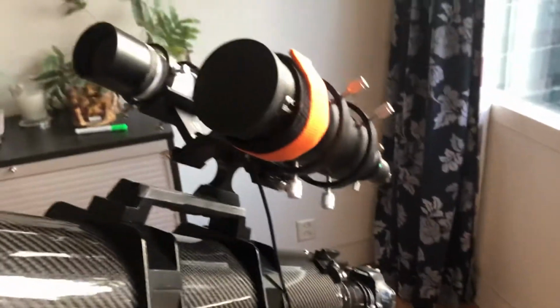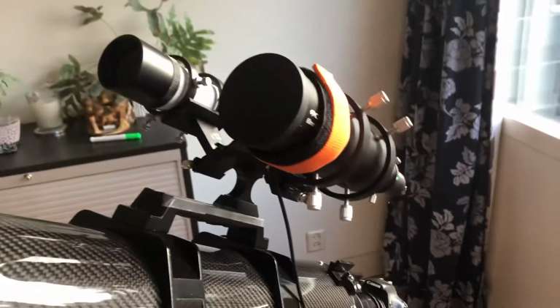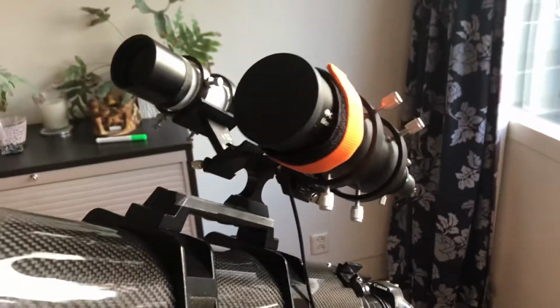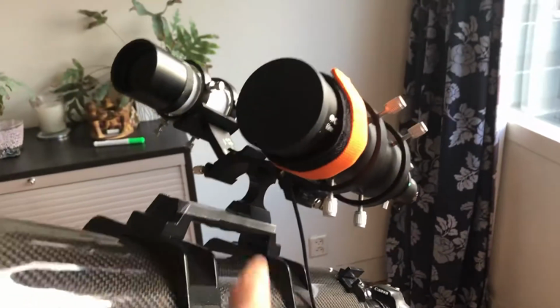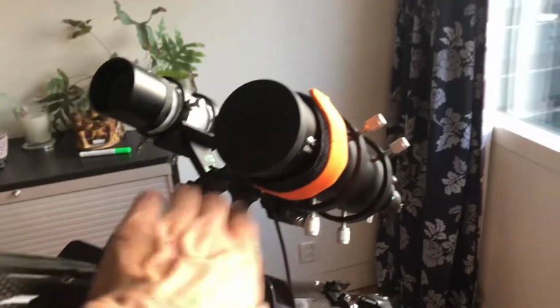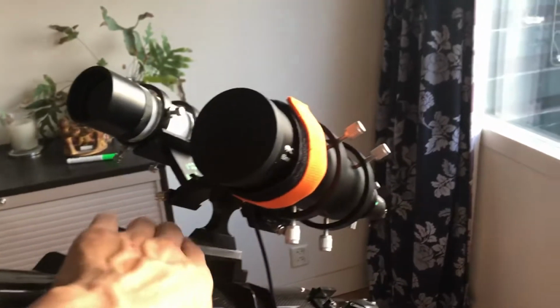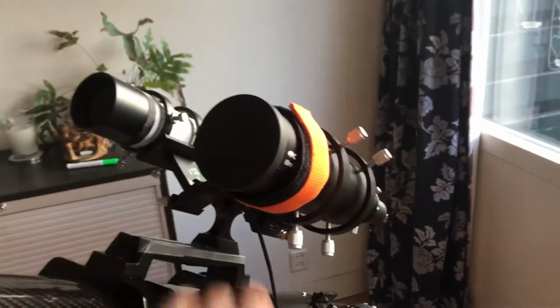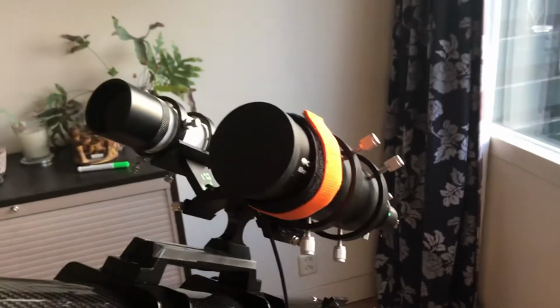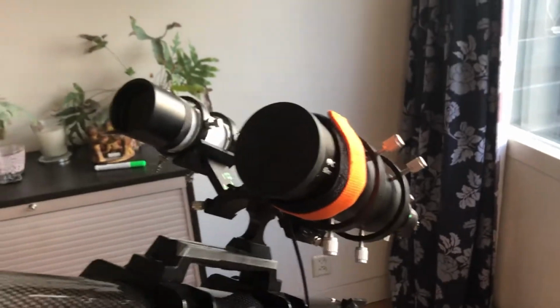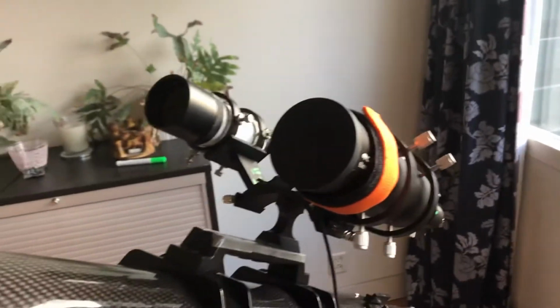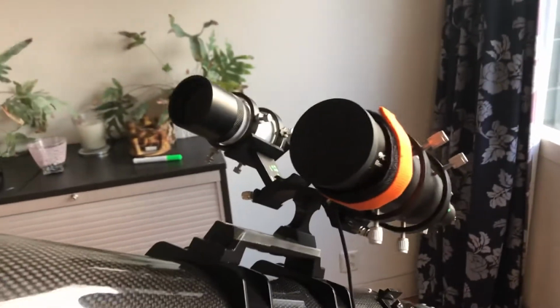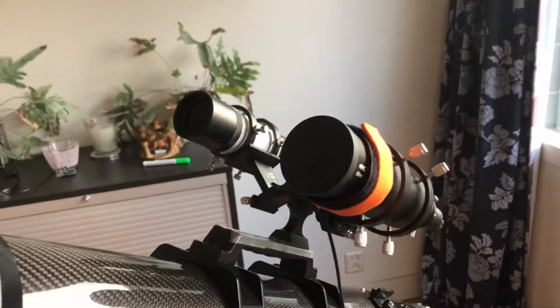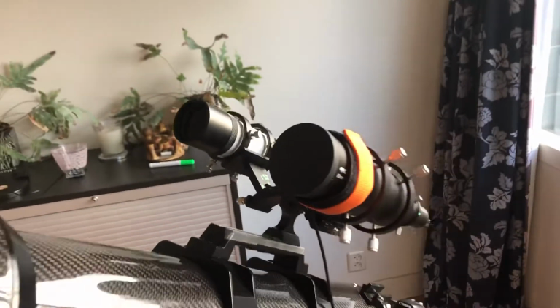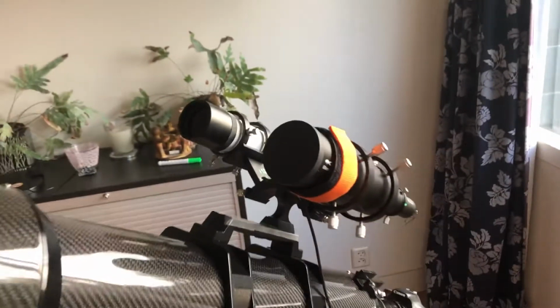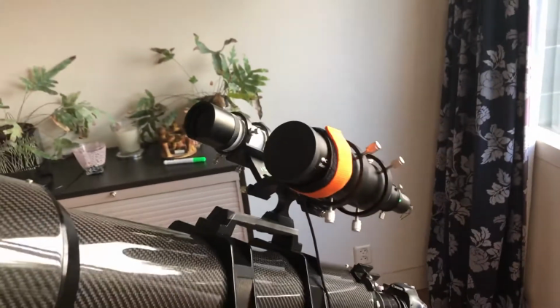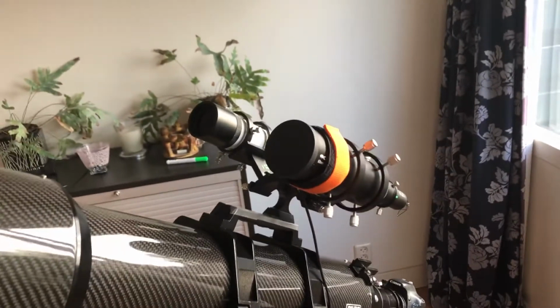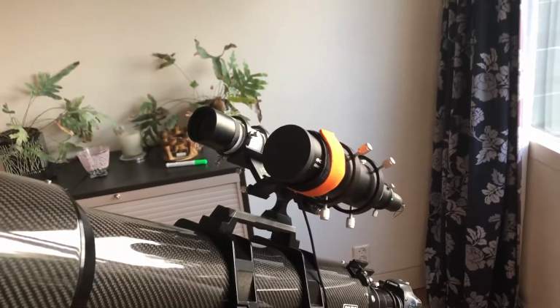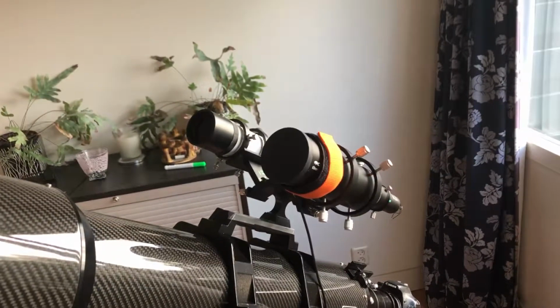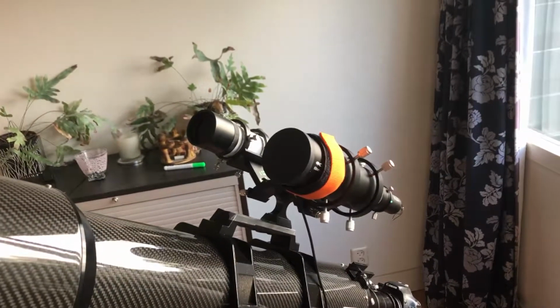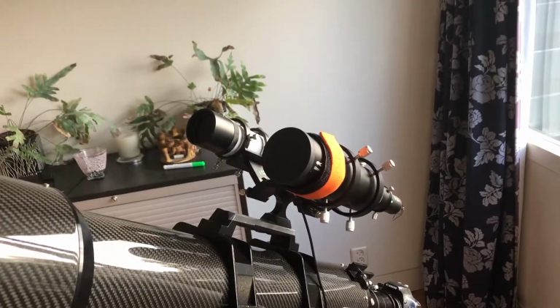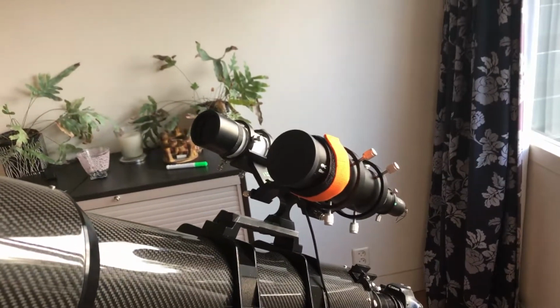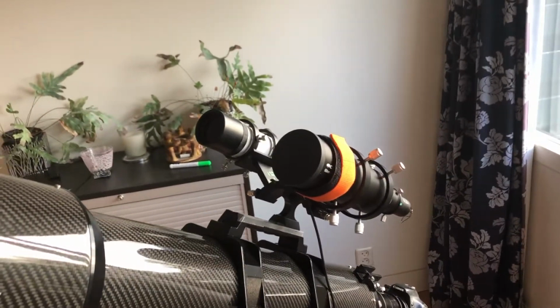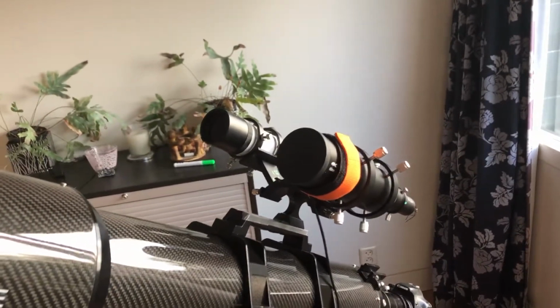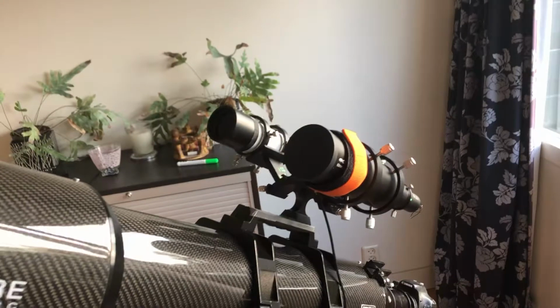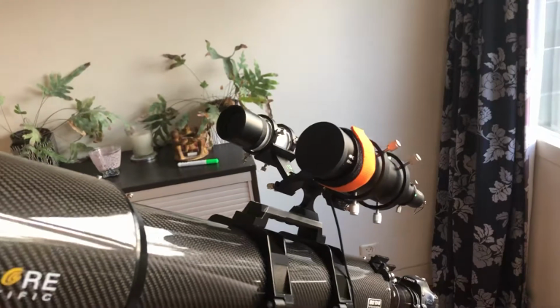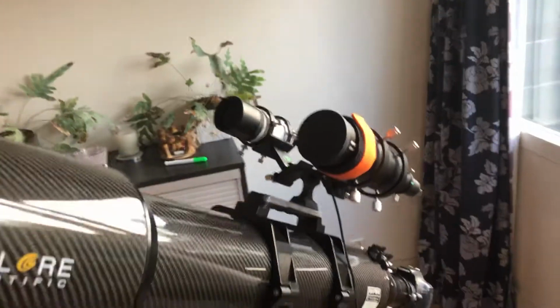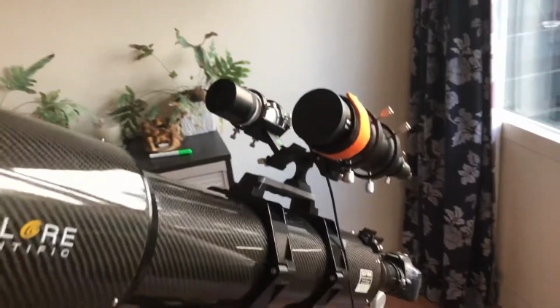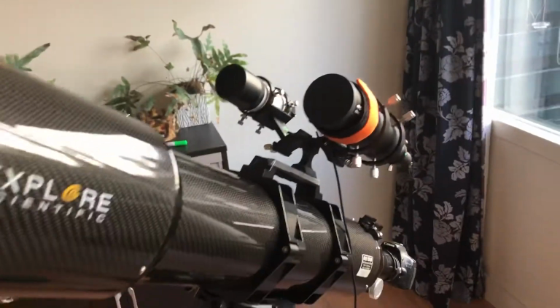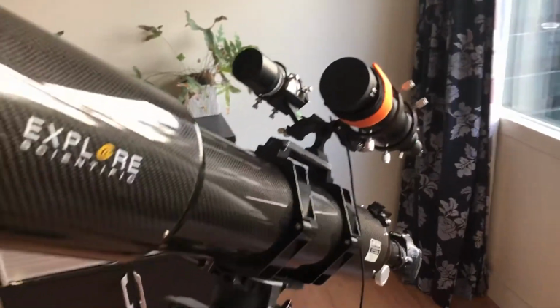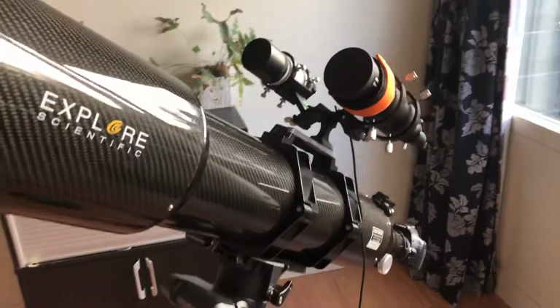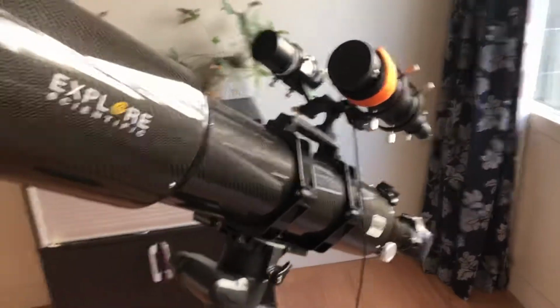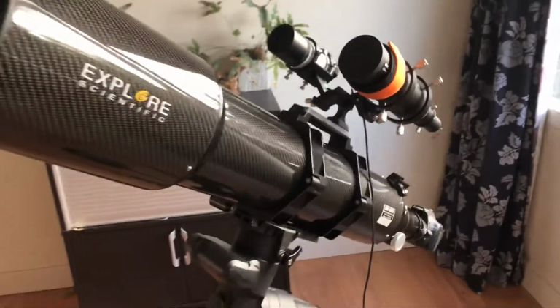For now I've just put them on the part where you can pick the telescope up, which will do just fine. Protected it with some duct tape.